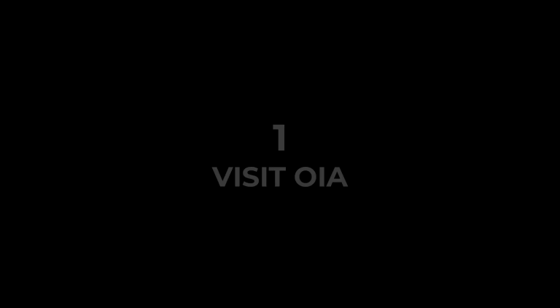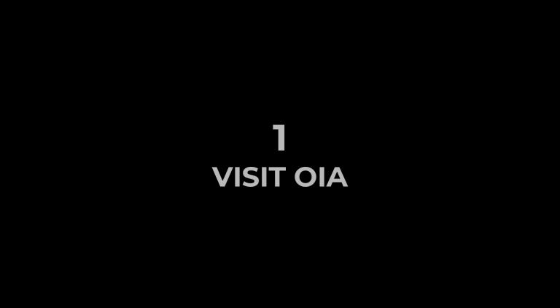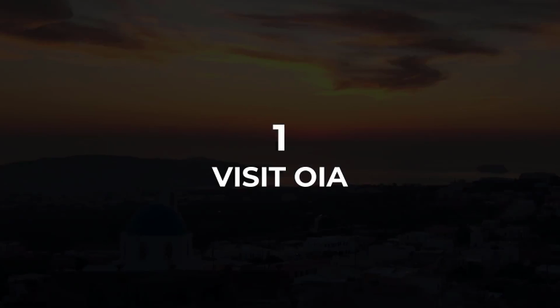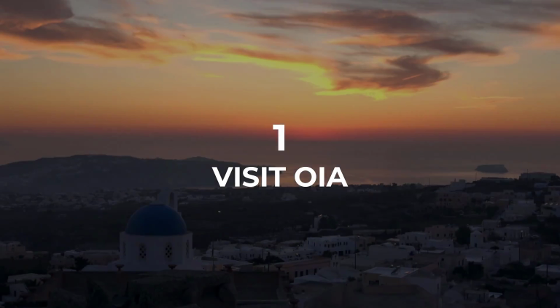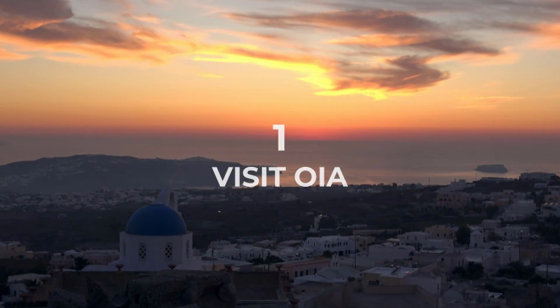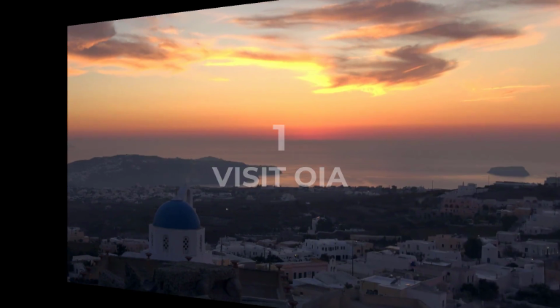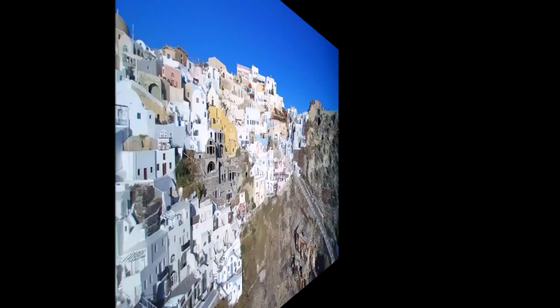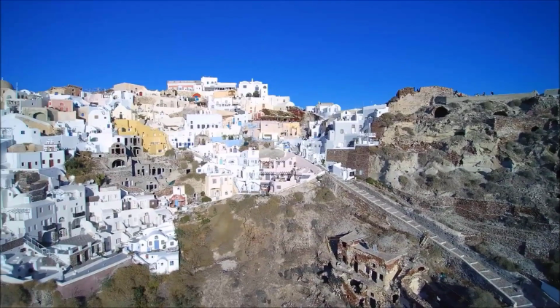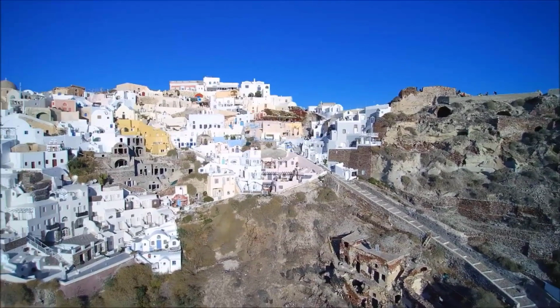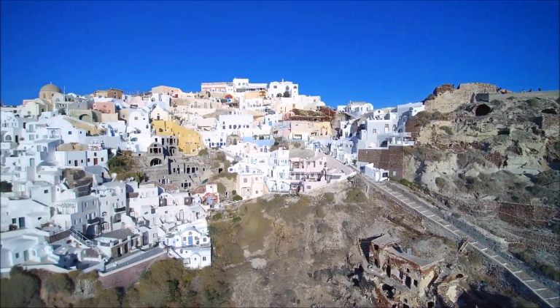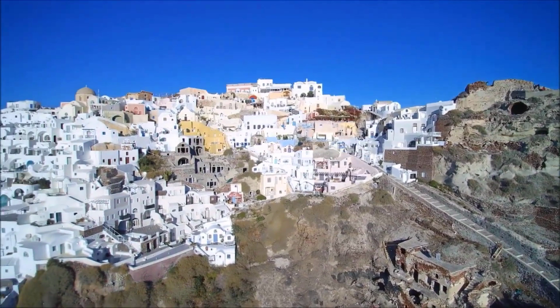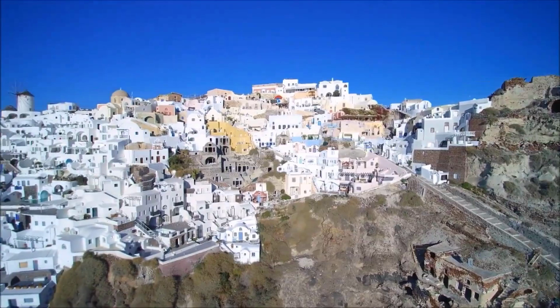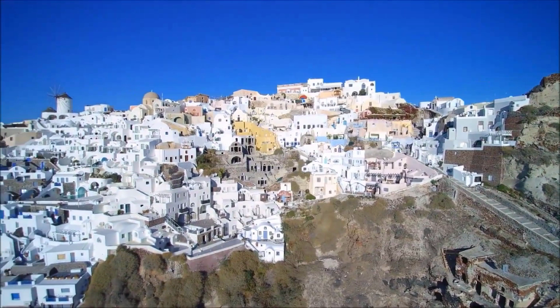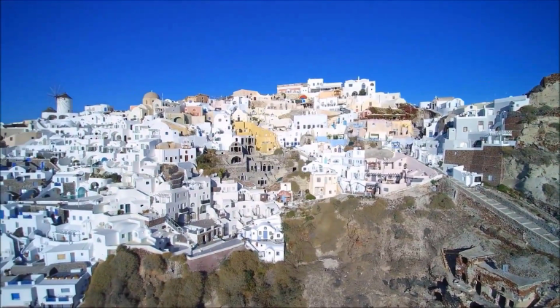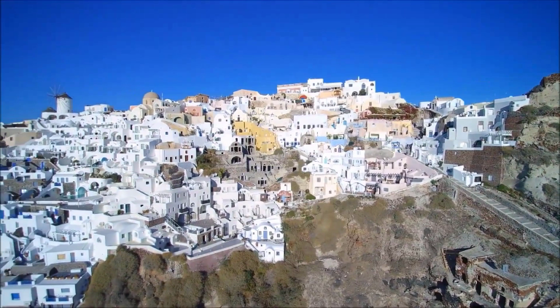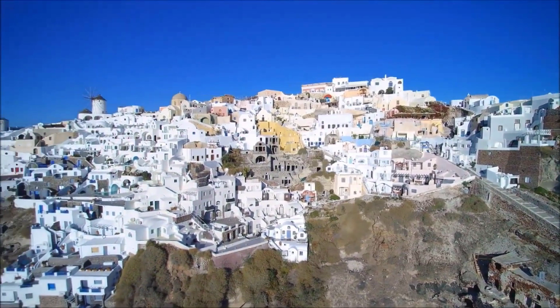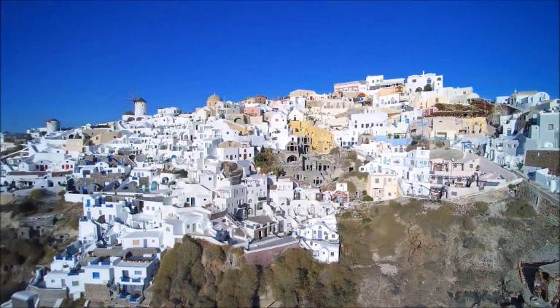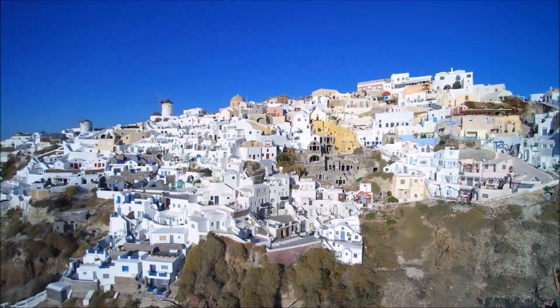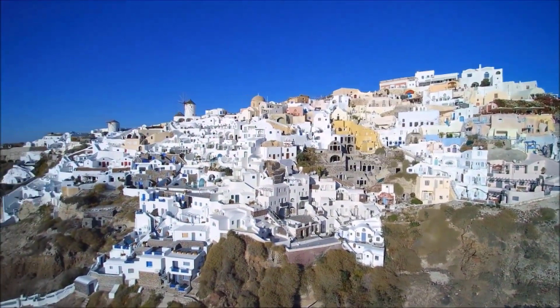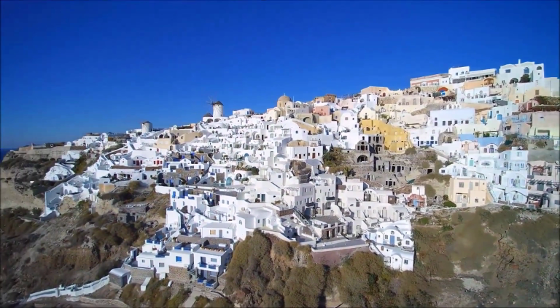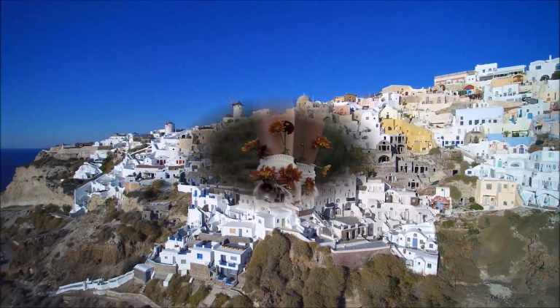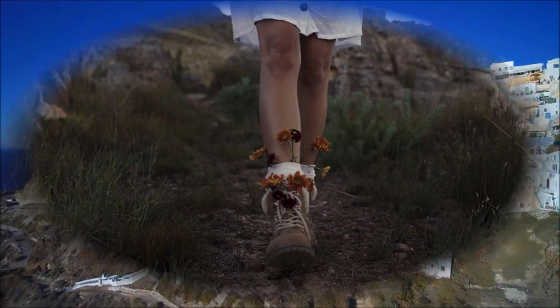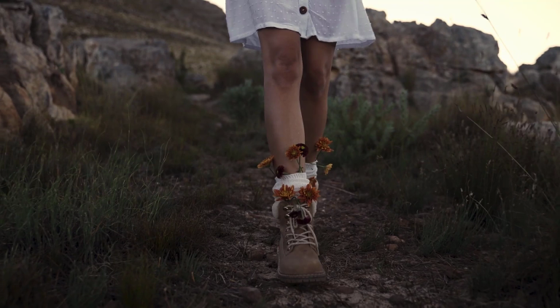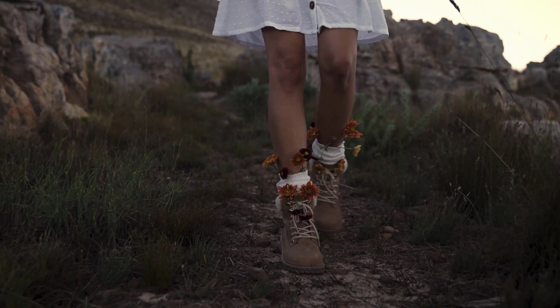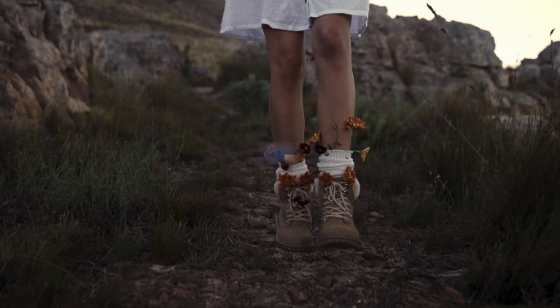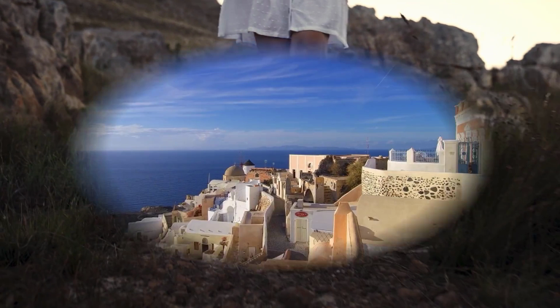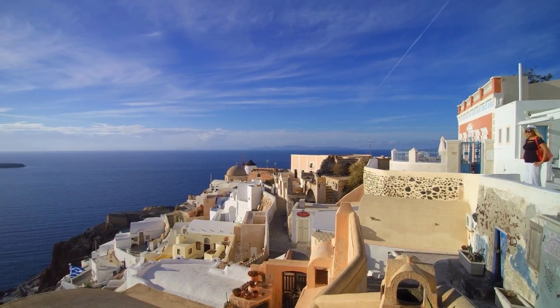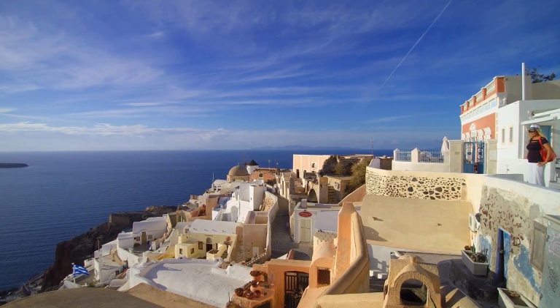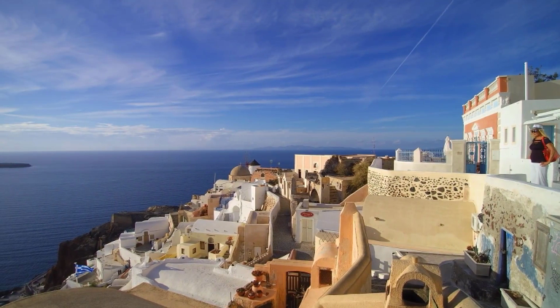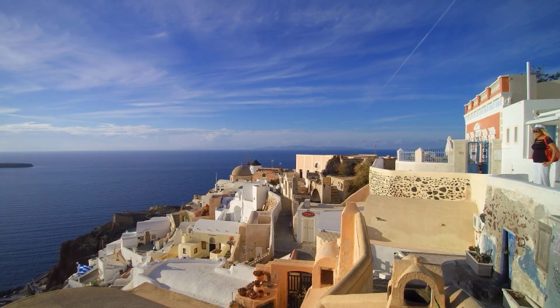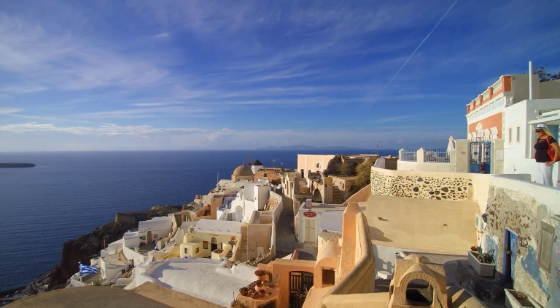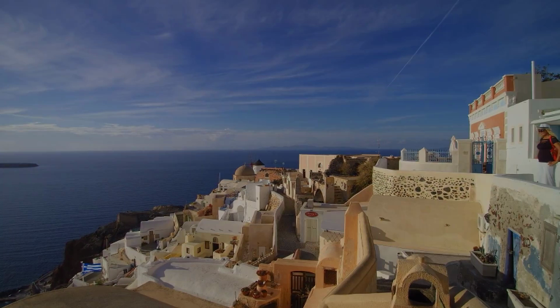Visit Oia, a charming town located on the northern end of Santorini. It's famous for its whitewashed houses, narrow streets, and stunning views of the sea. It's a great place to explore on foot, taking in the local architecture and enjoying the sunset.